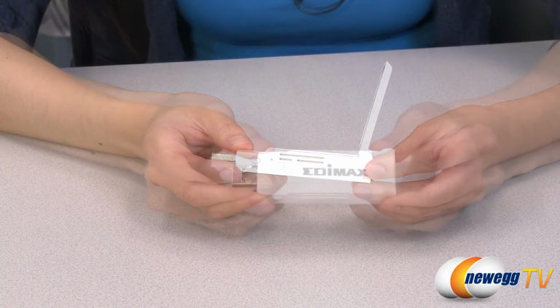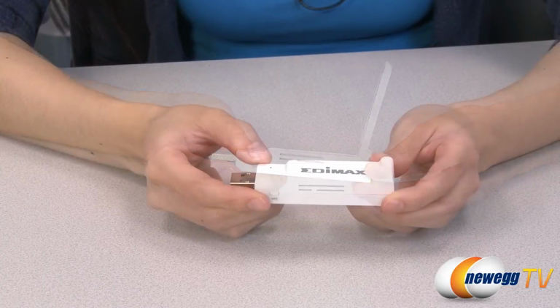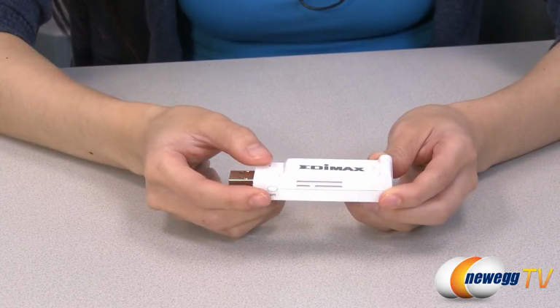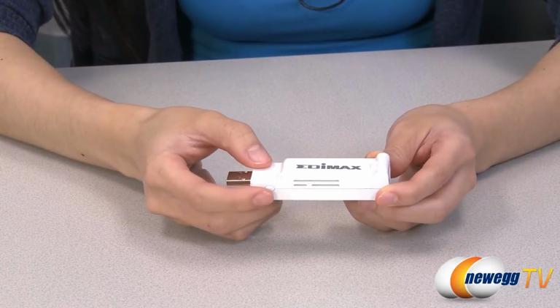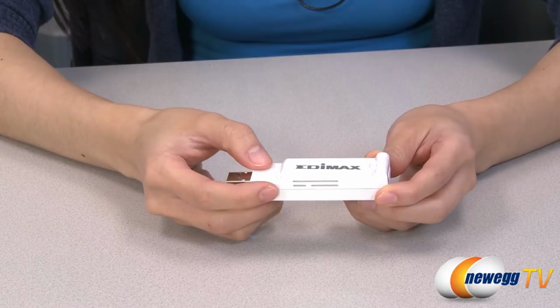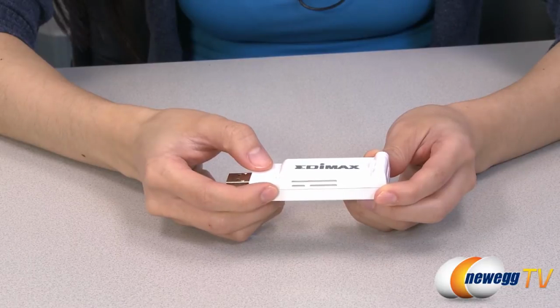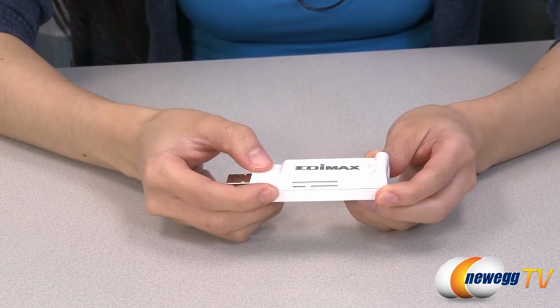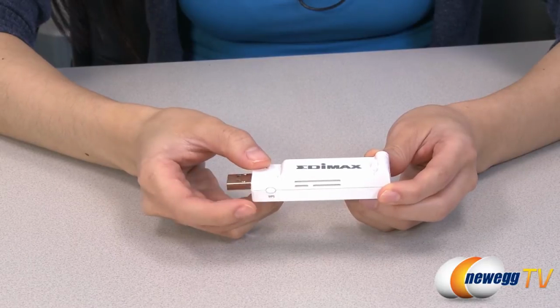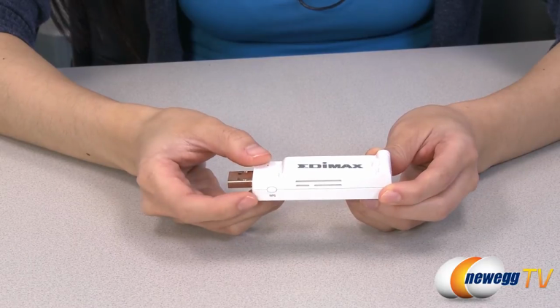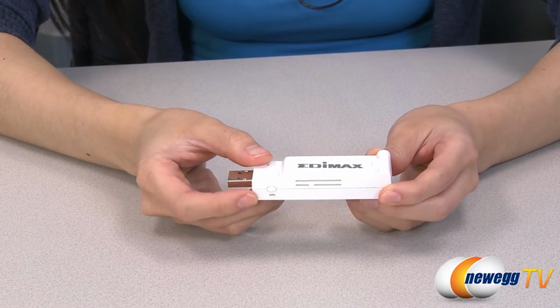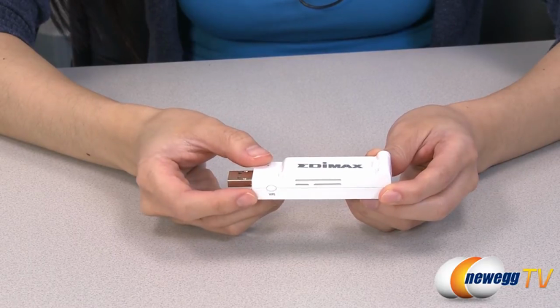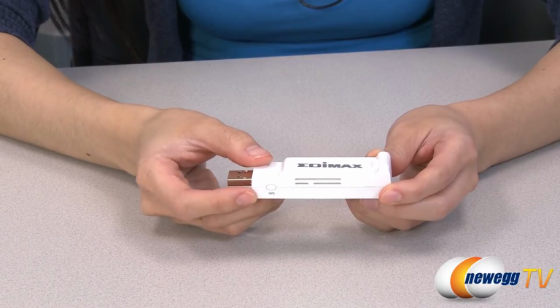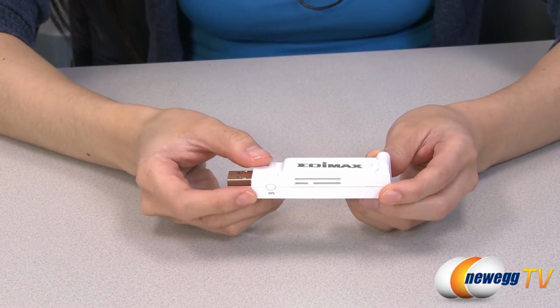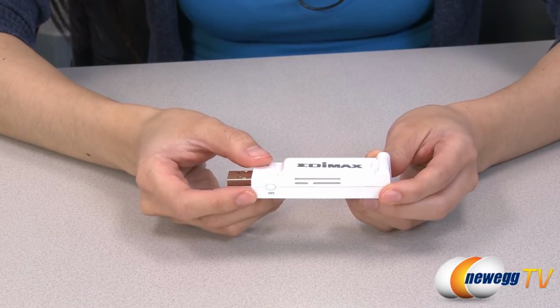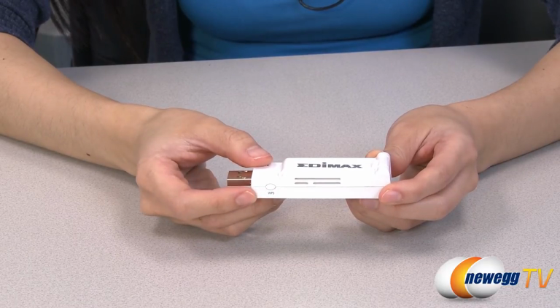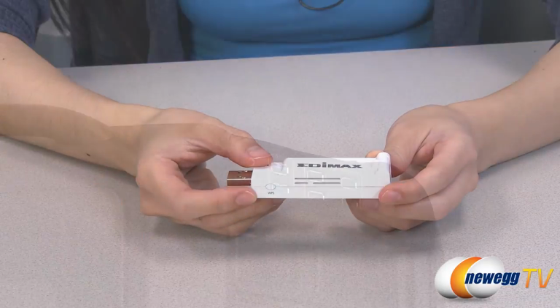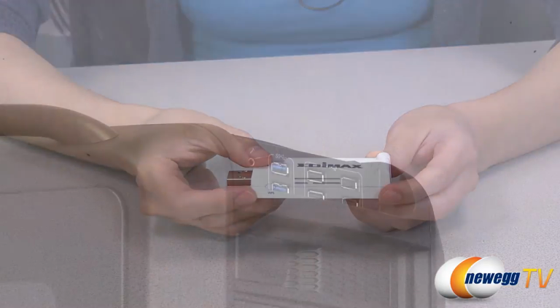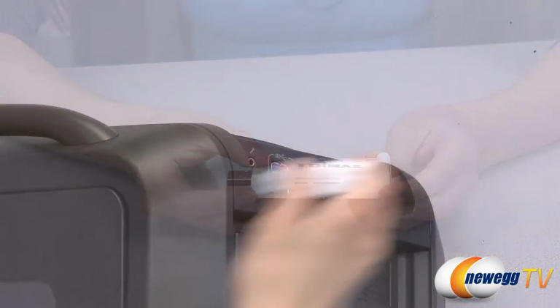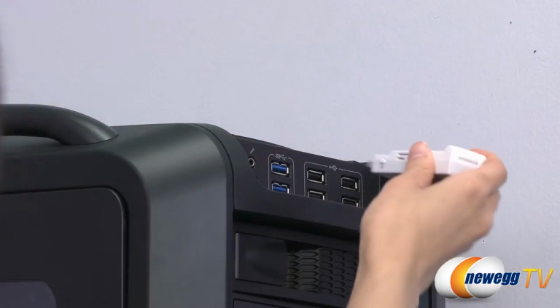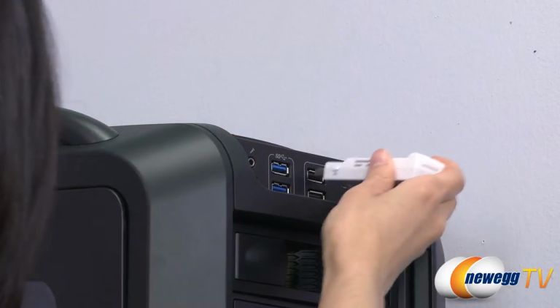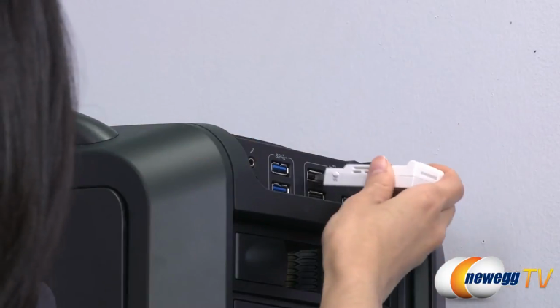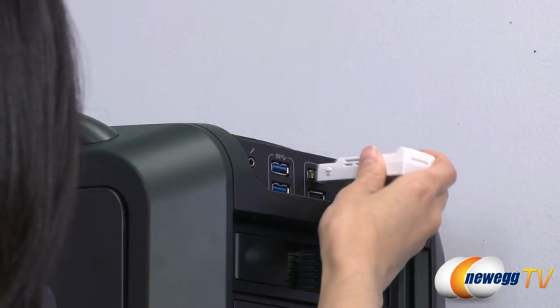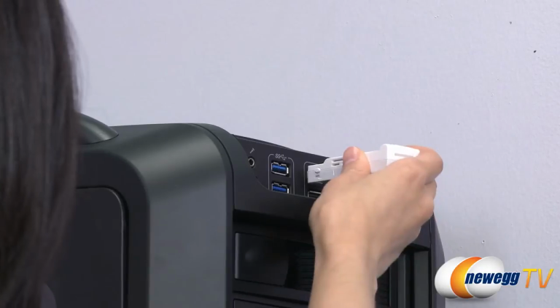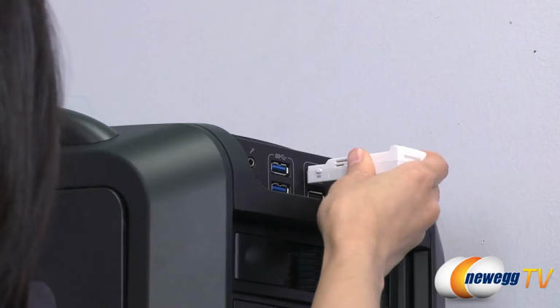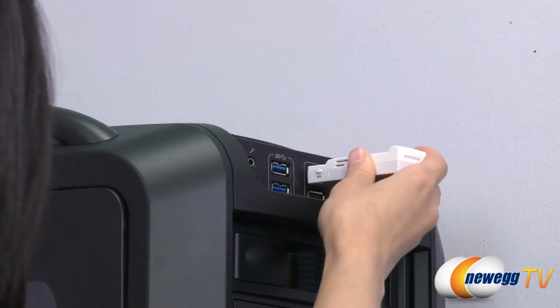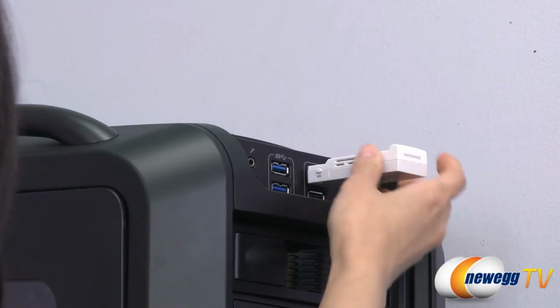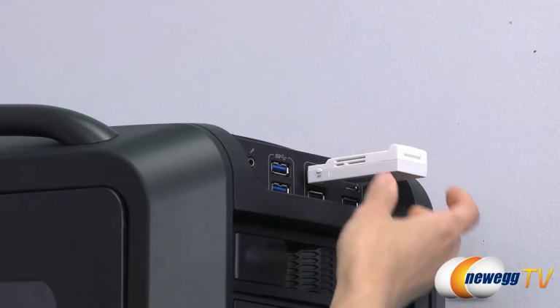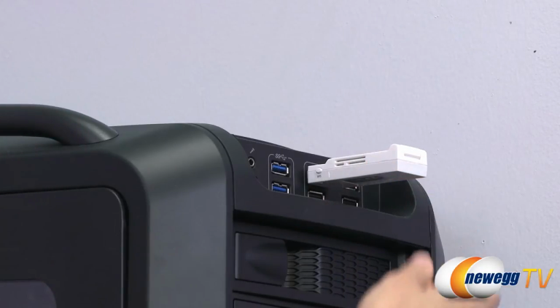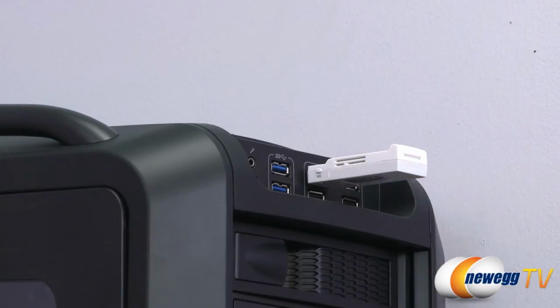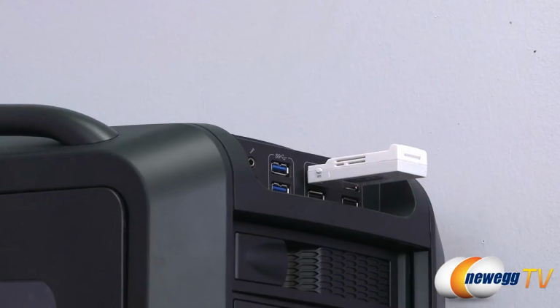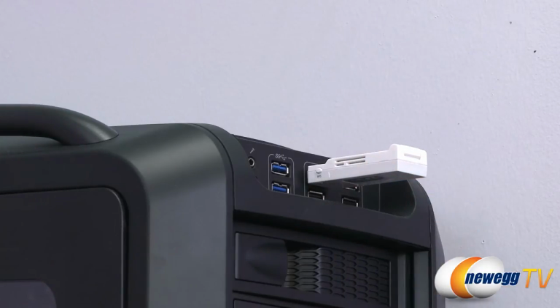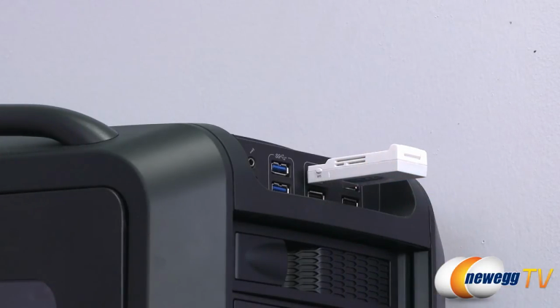Use the WPS button on the side to easily and securely join an established network. Simply plug it into one of your computer's USB 2.0 ports and press the button to get started.